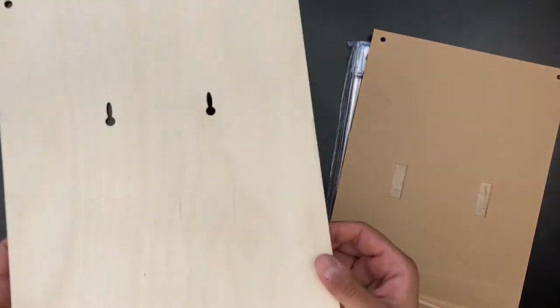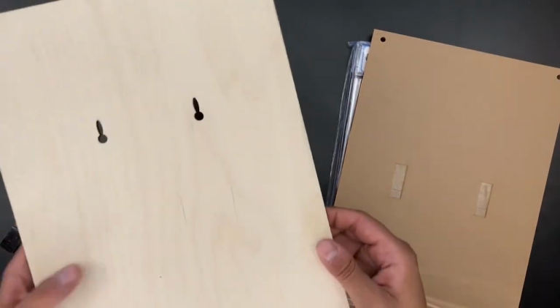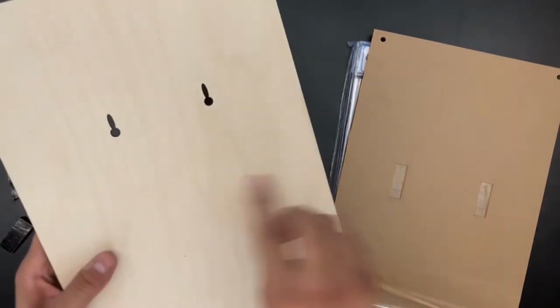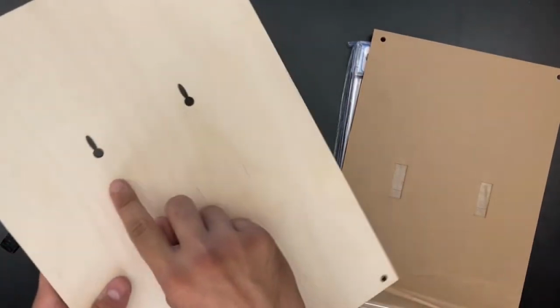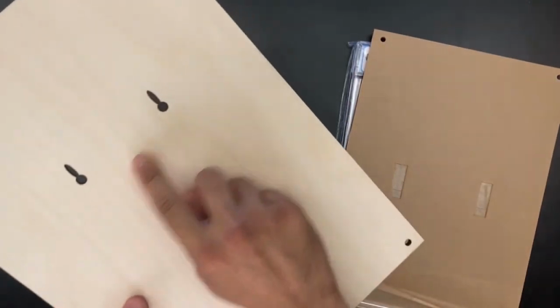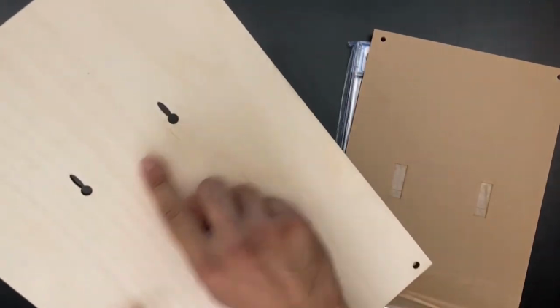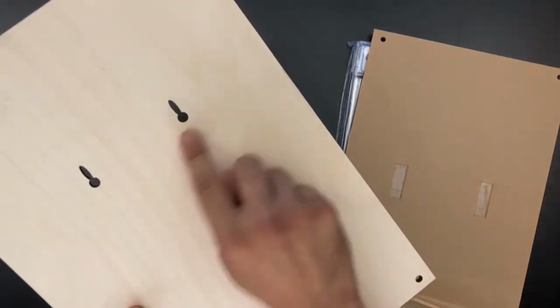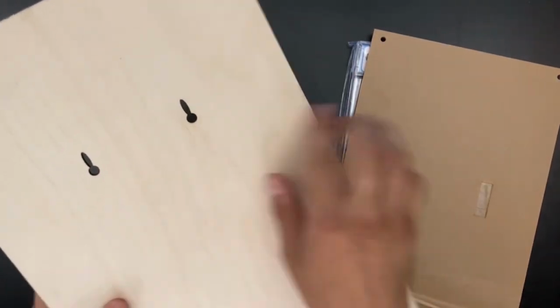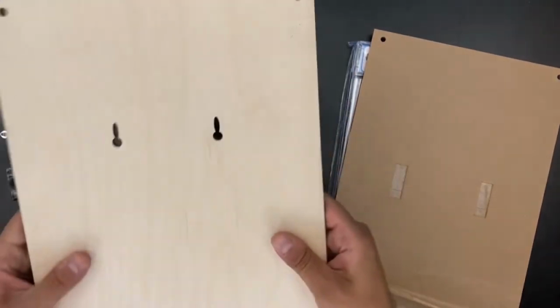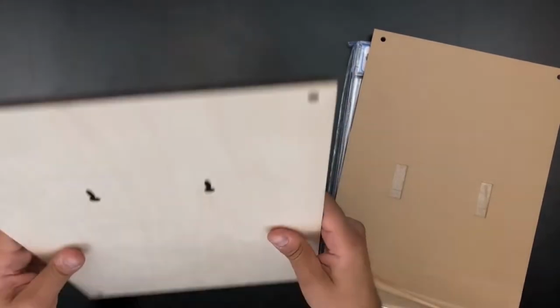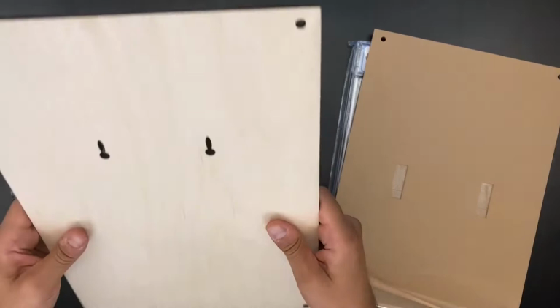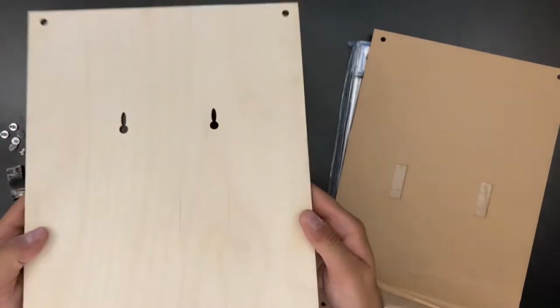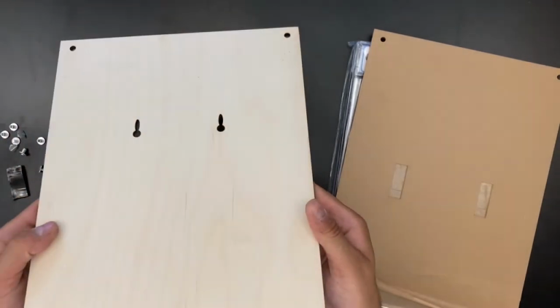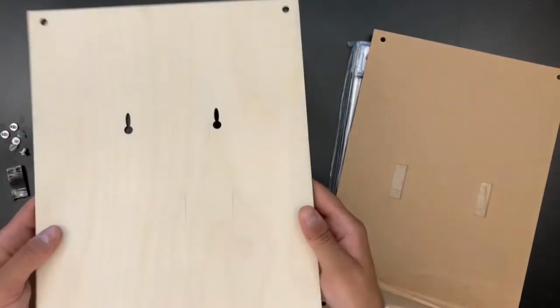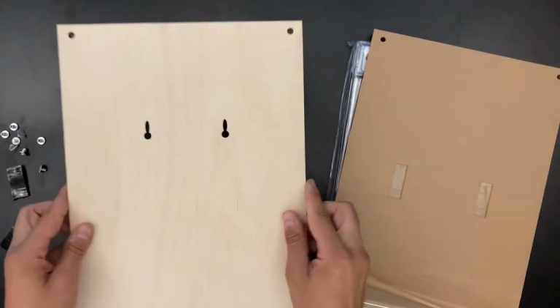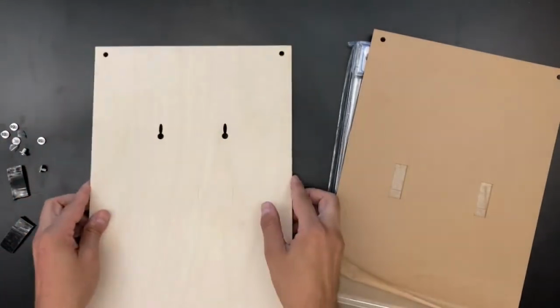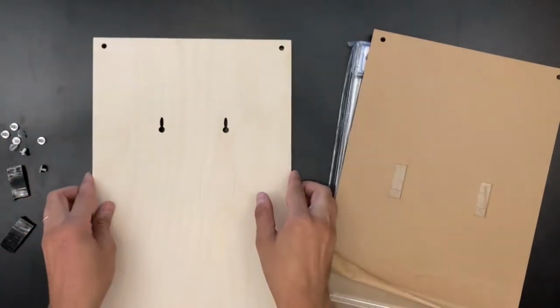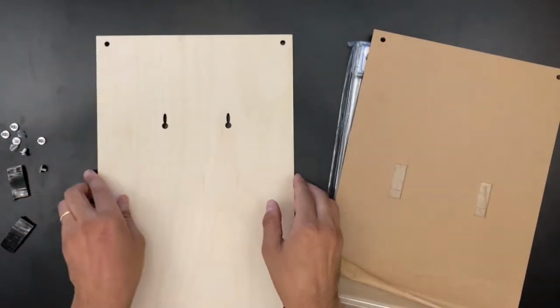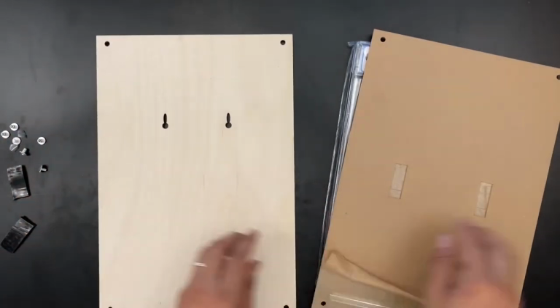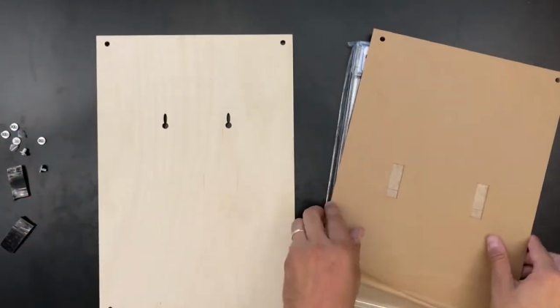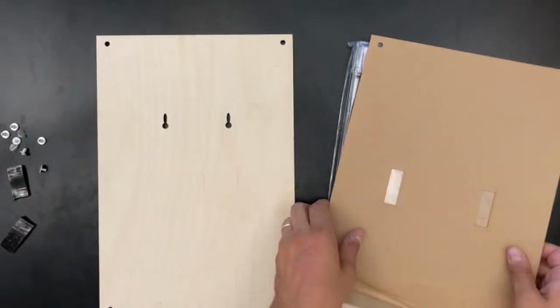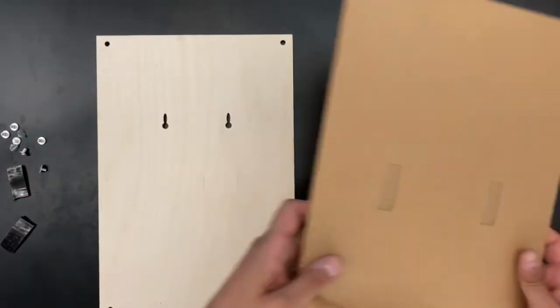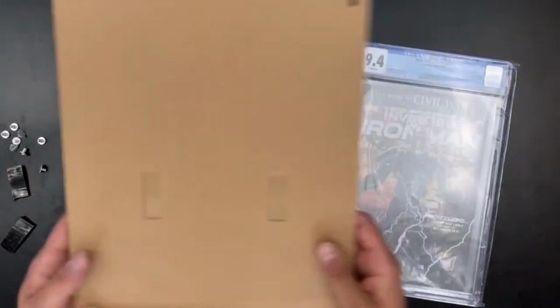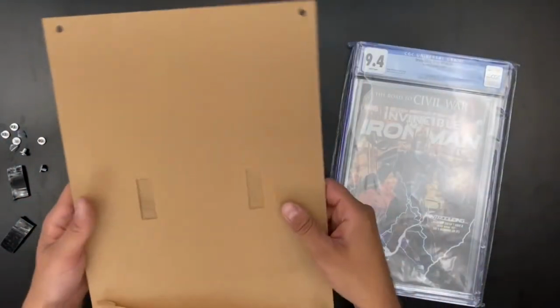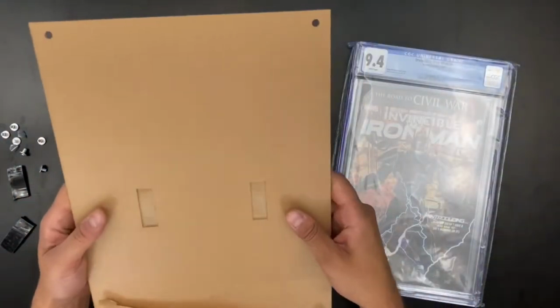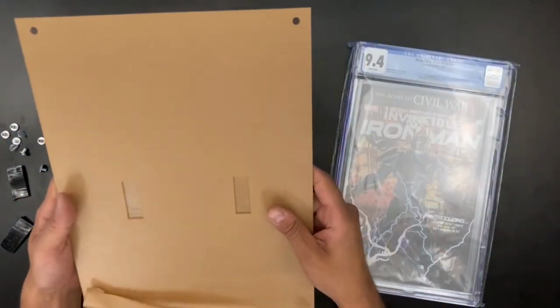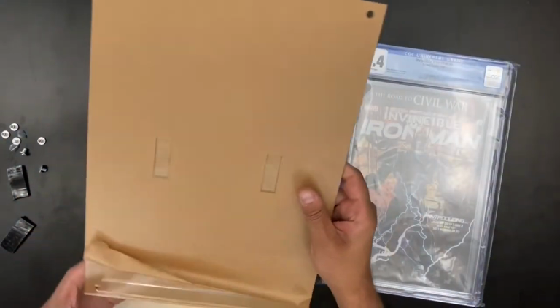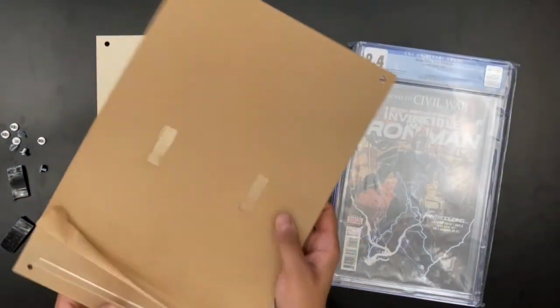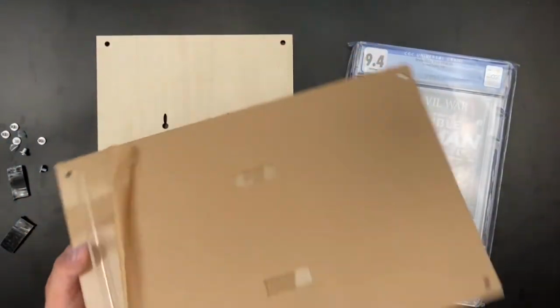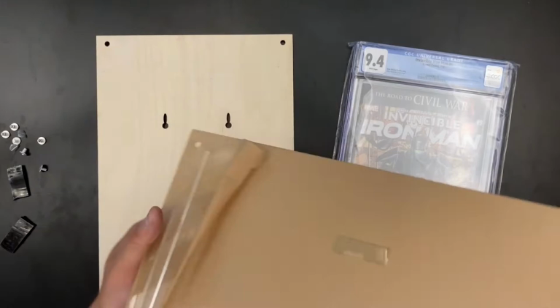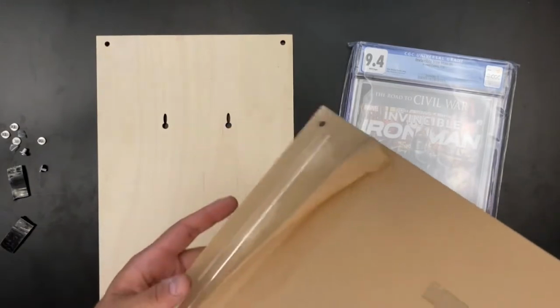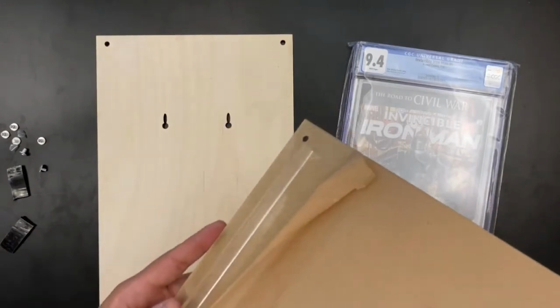So here's the wood backing. Take a look at these two holes — this is going to help the display be flush against the wall and provide that extra support.